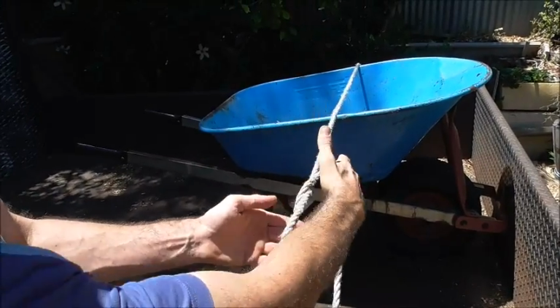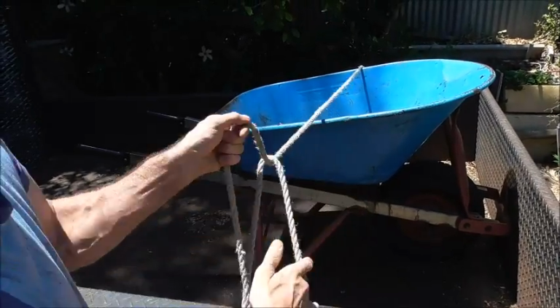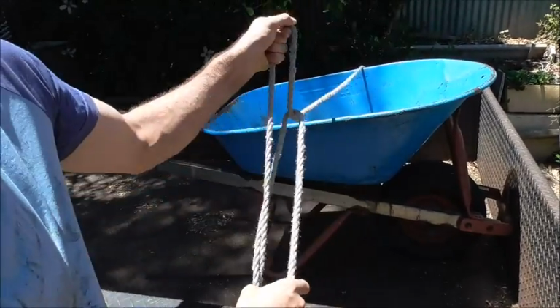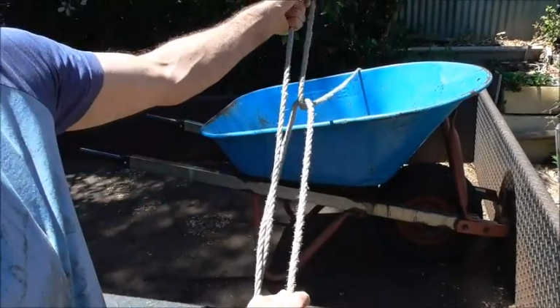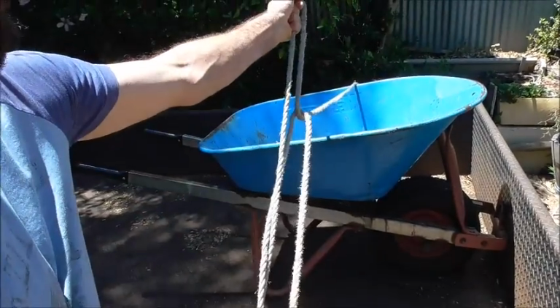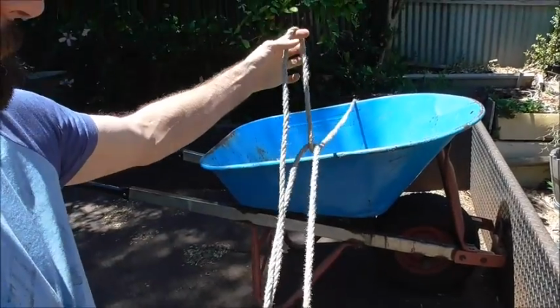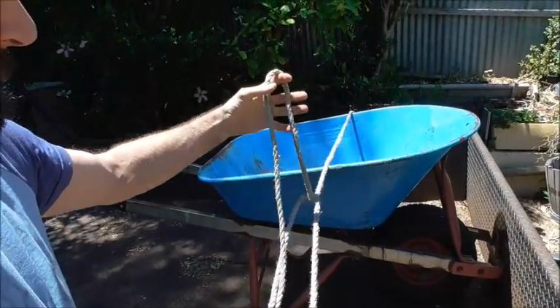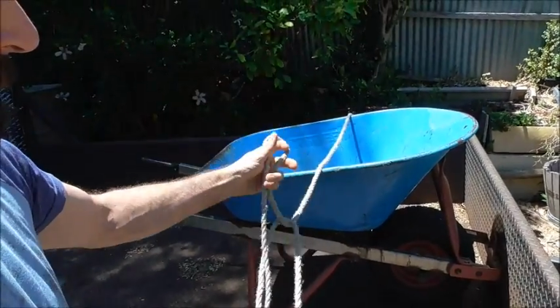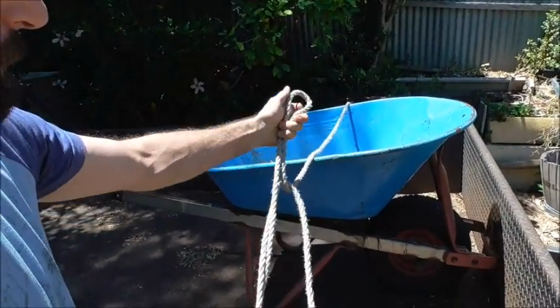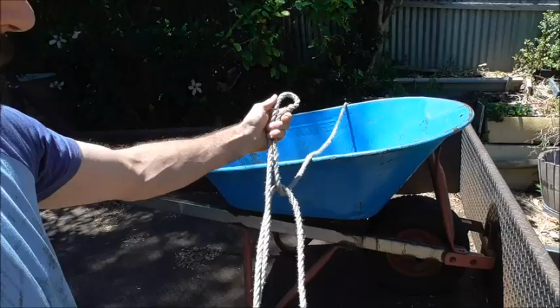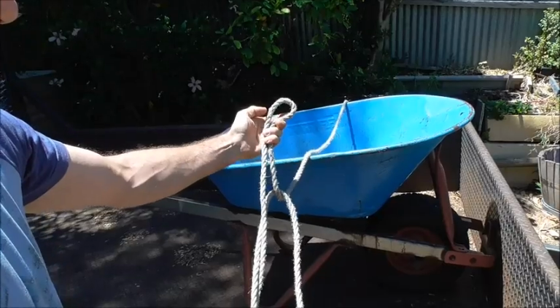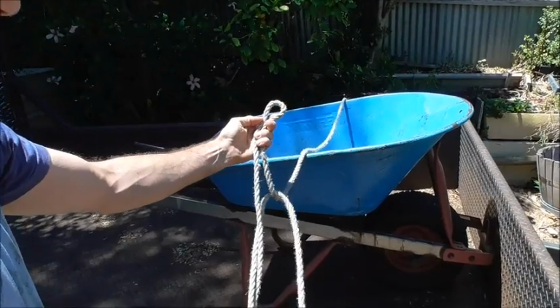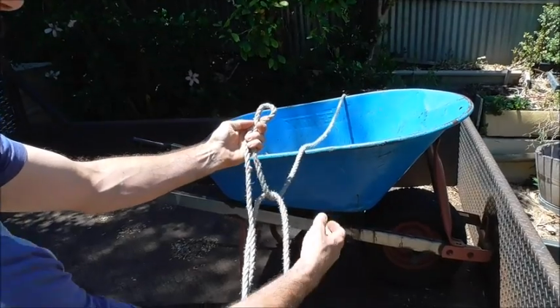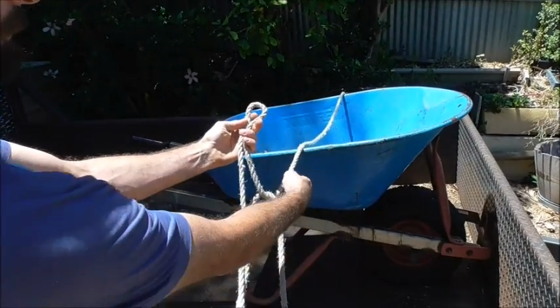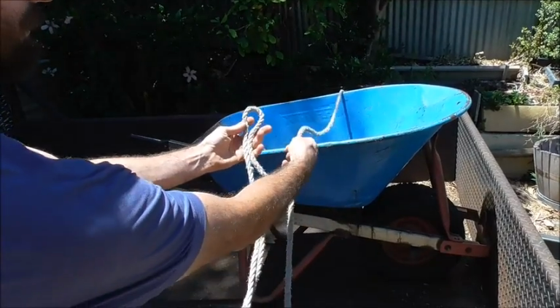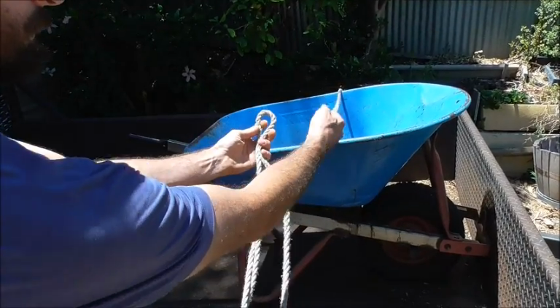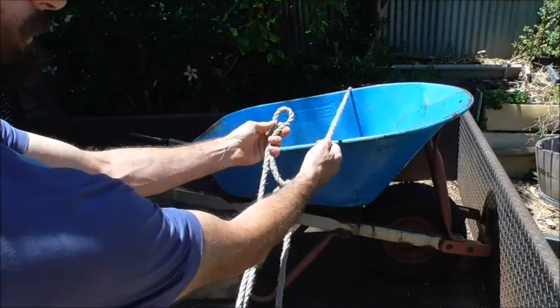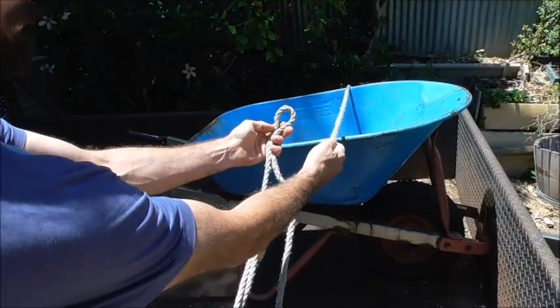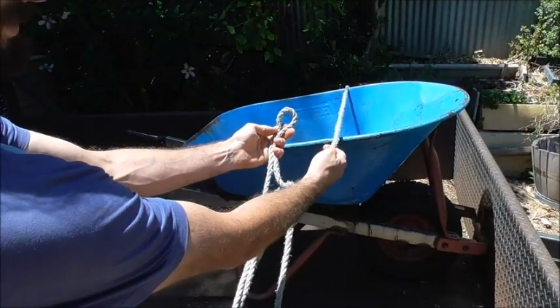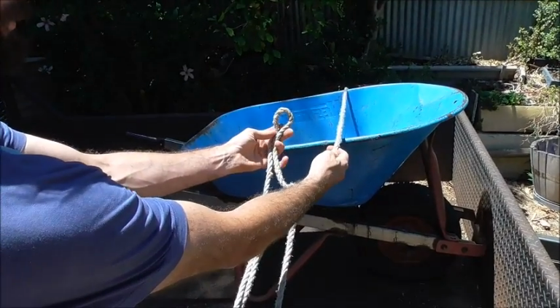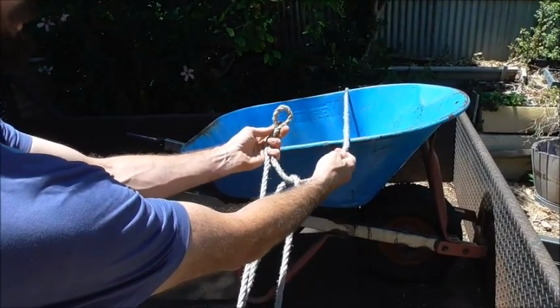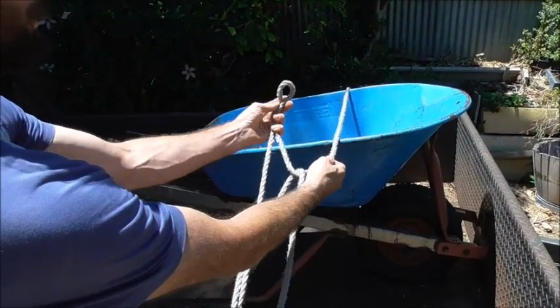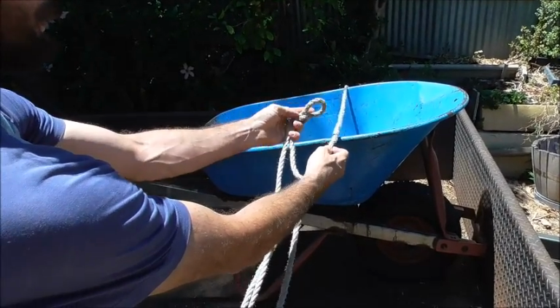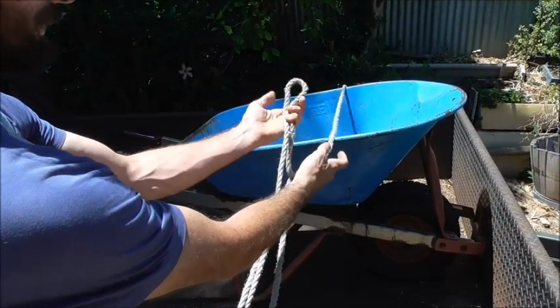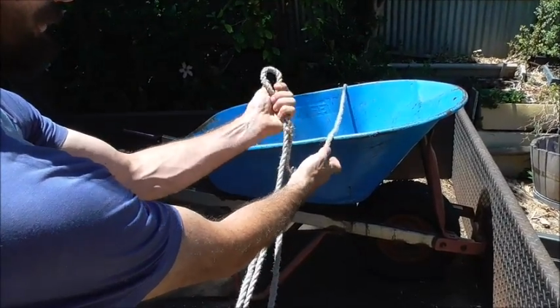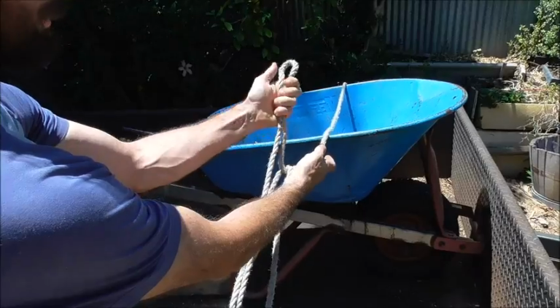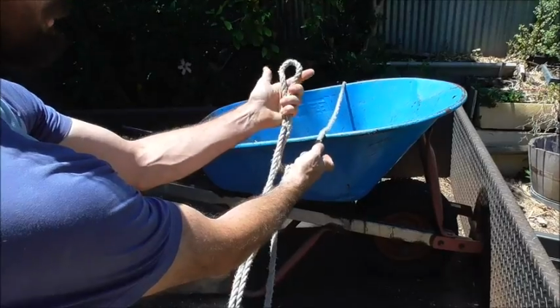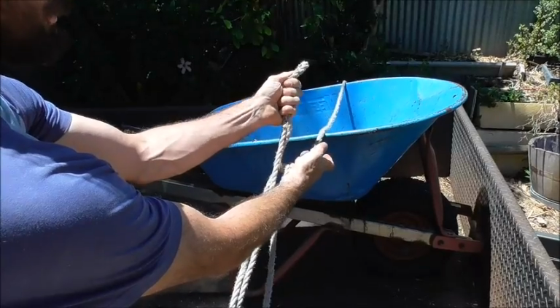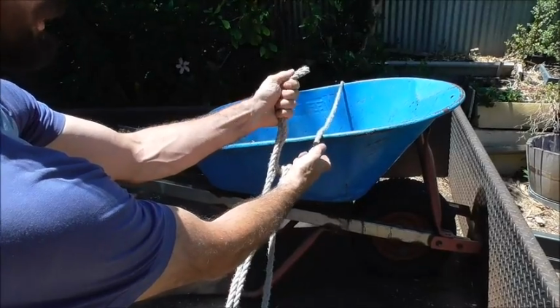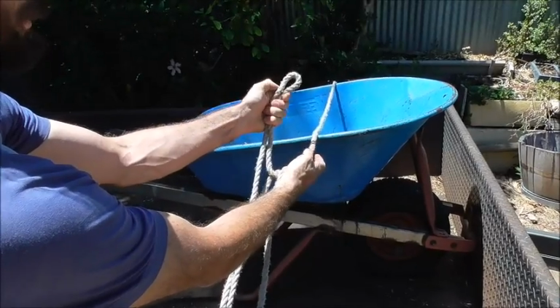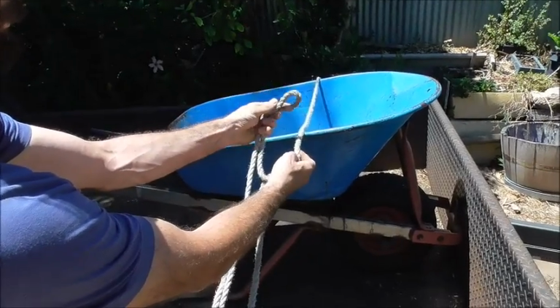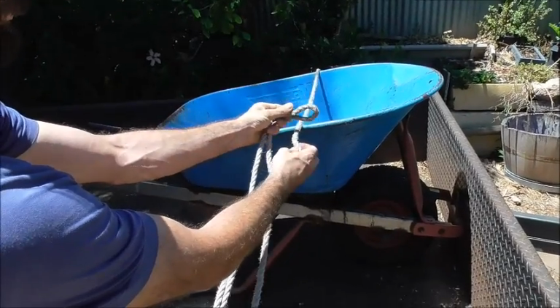It's going to look like that. Now we want to grab the rope that's coming over the load and we're going to wrap it around this bight here to form a loop.